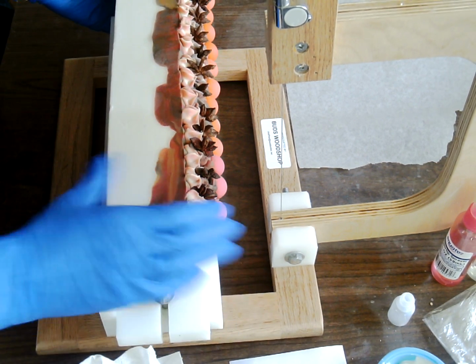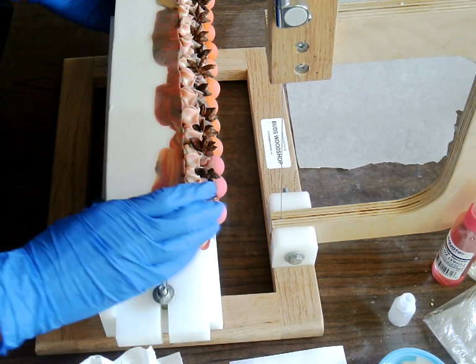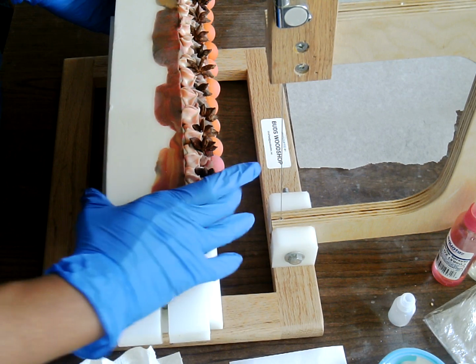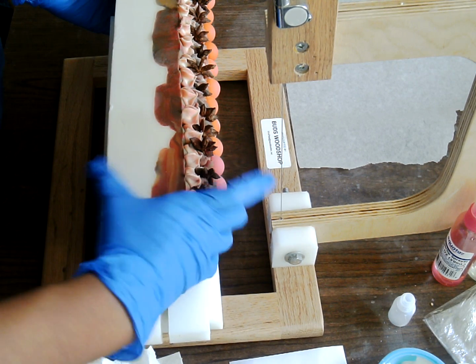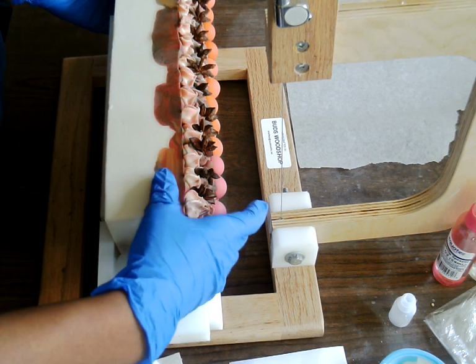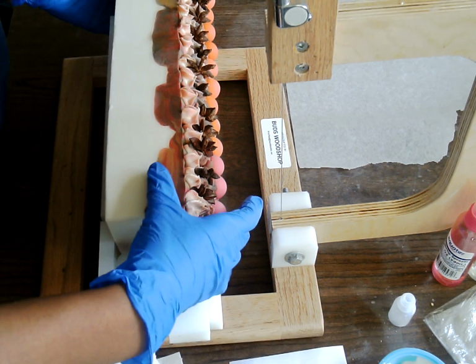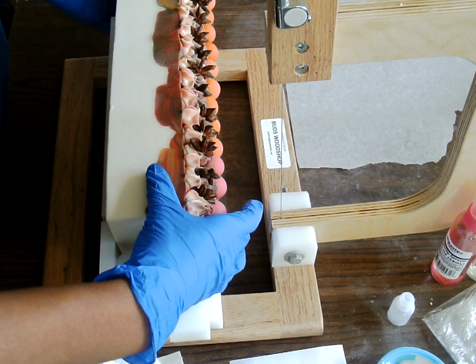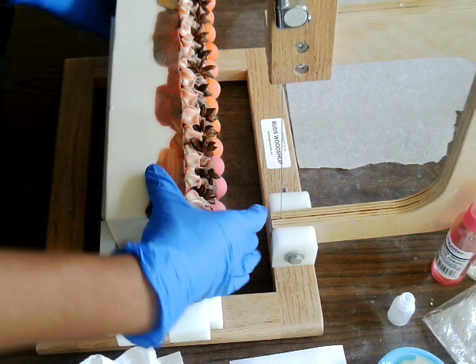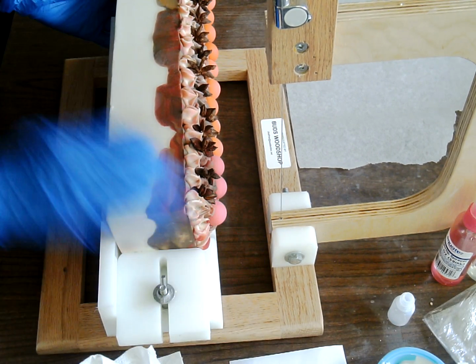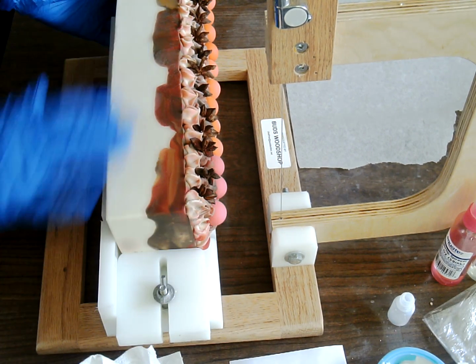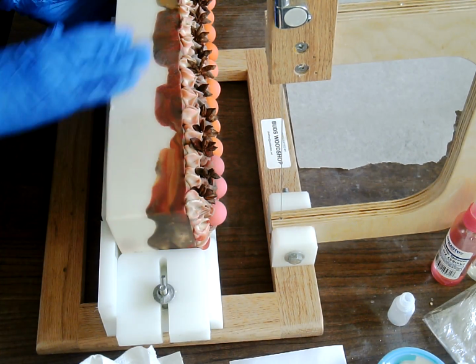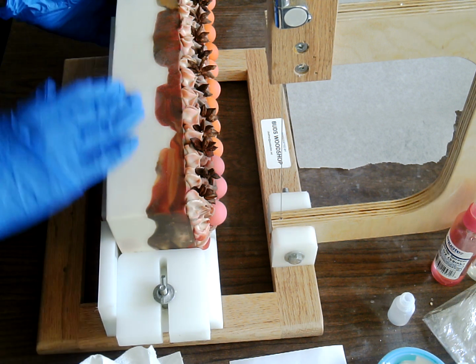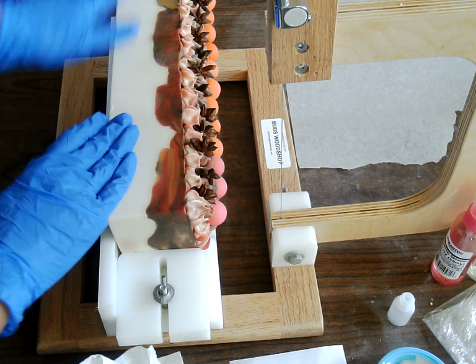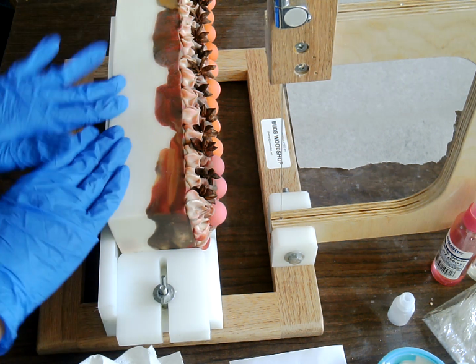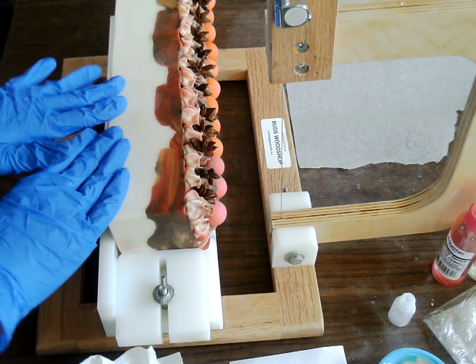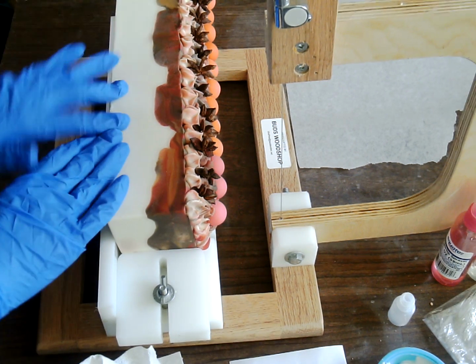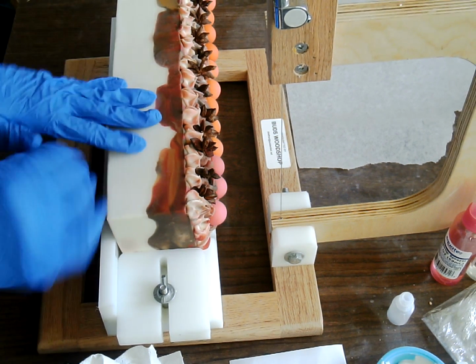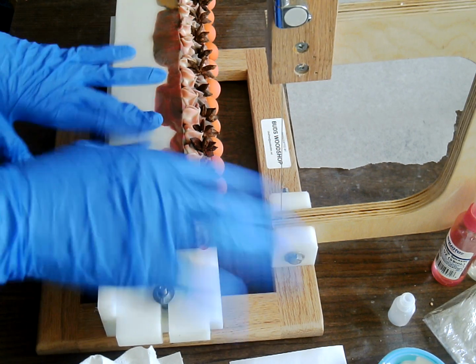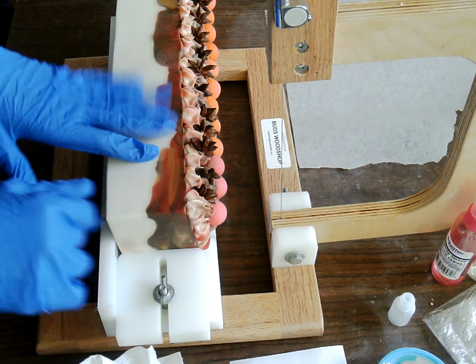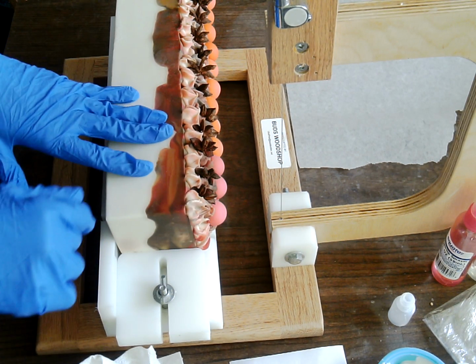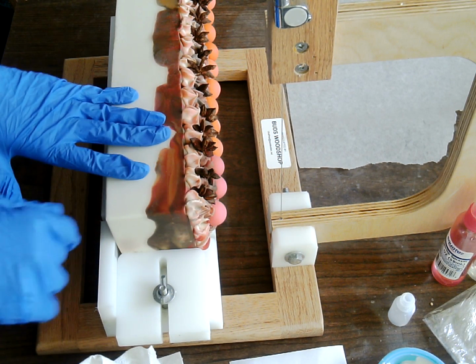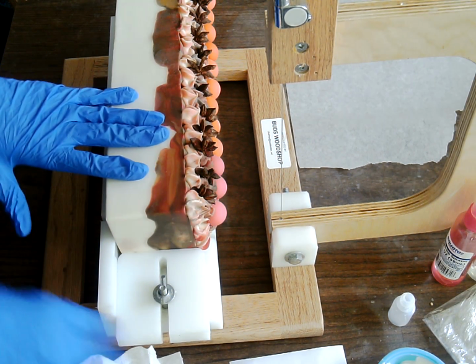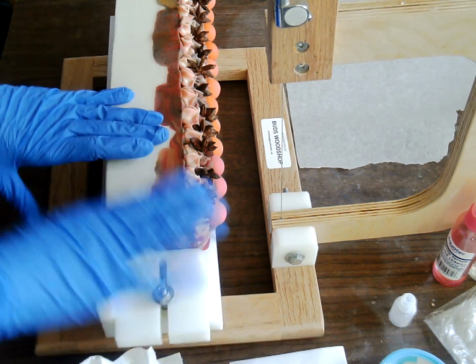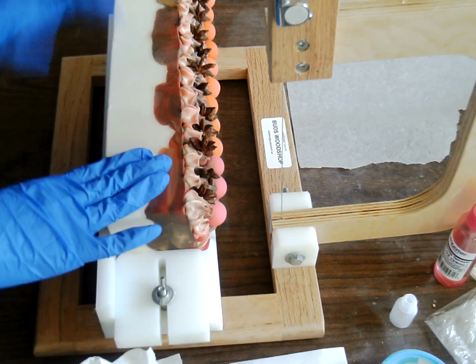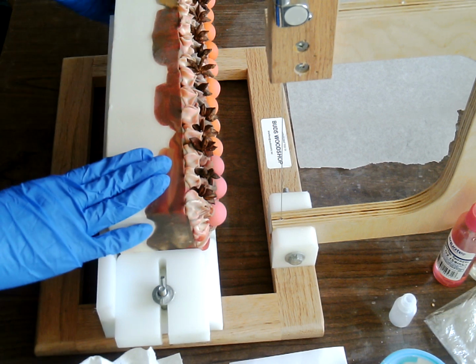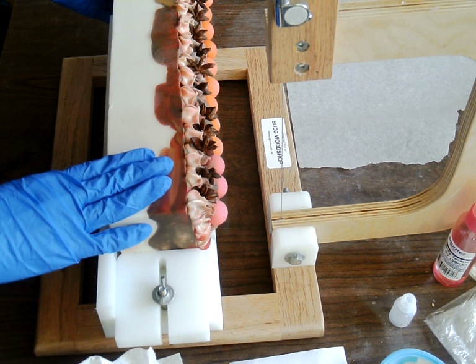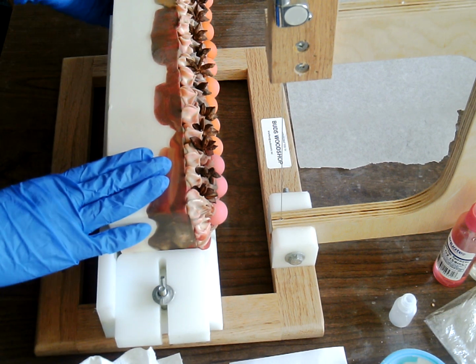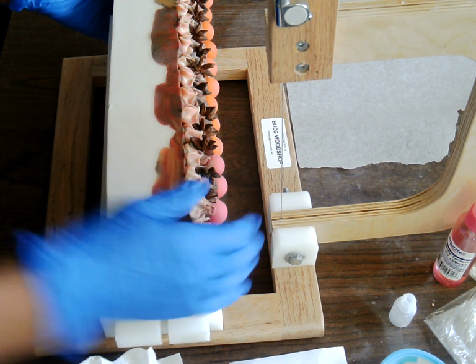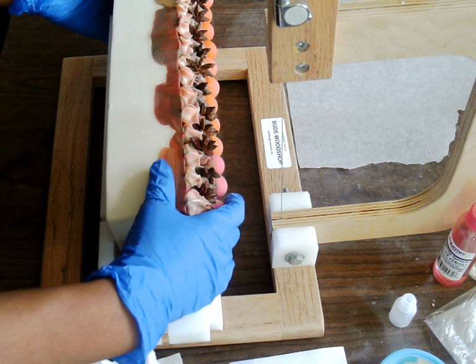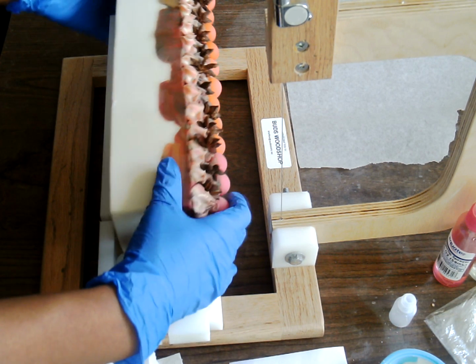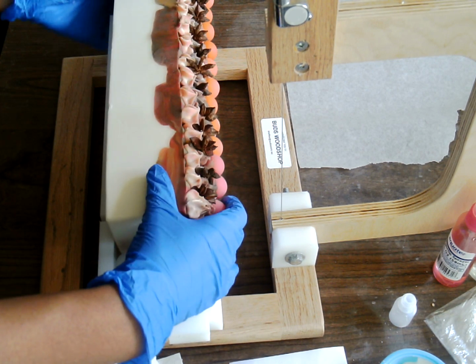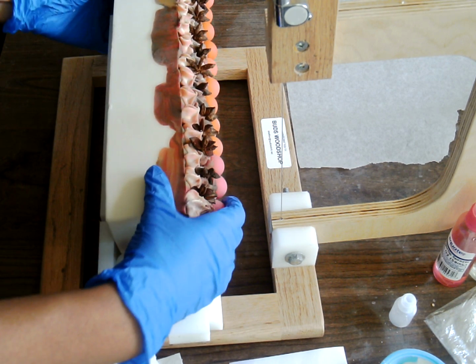It really didn't start off that well because my white had gotten thick when I was trying to pour it in and everything. So that didn't work out too good, so I just kept going with the other colors.